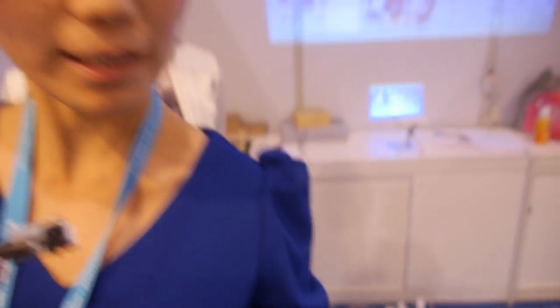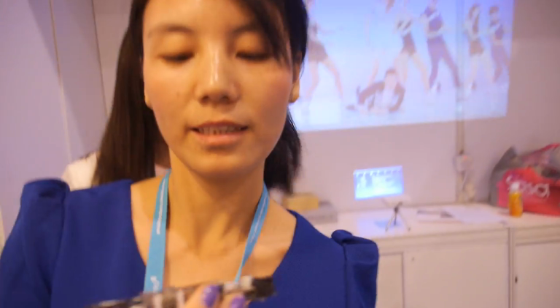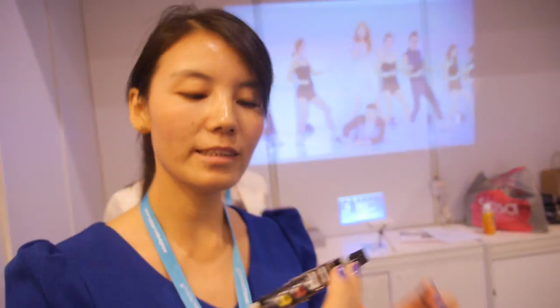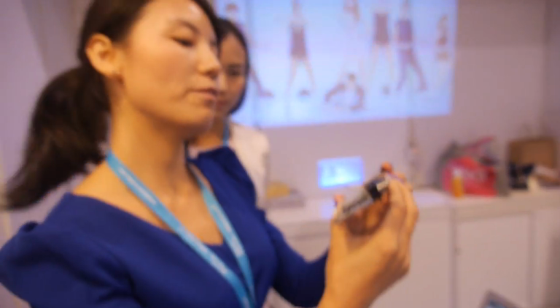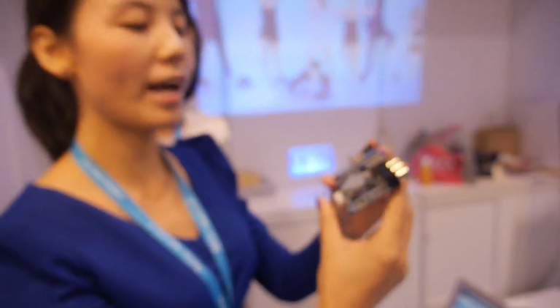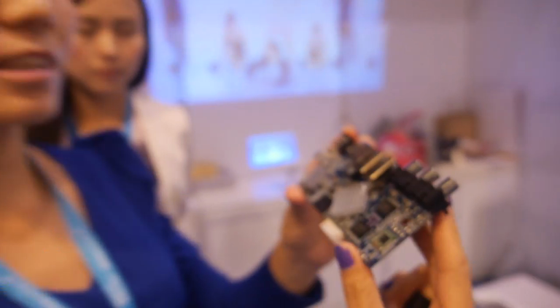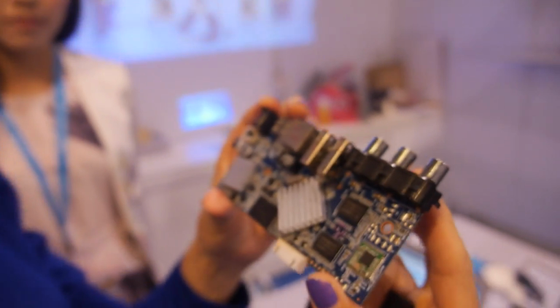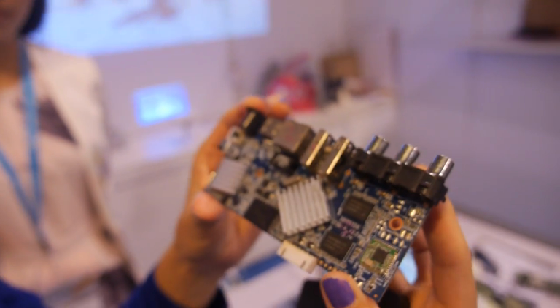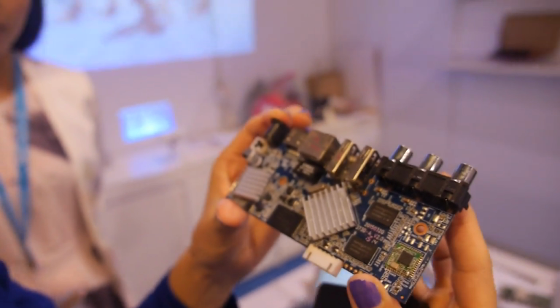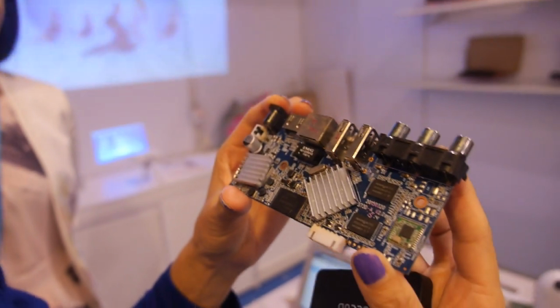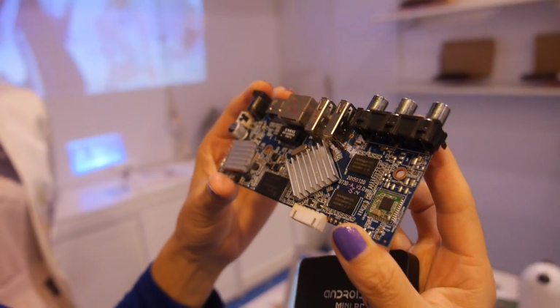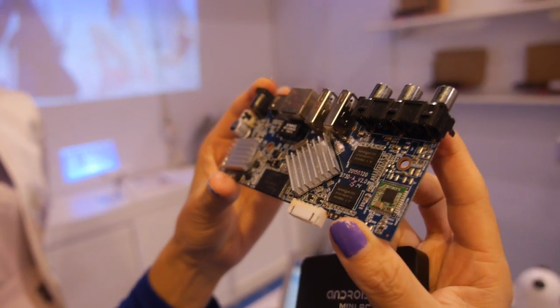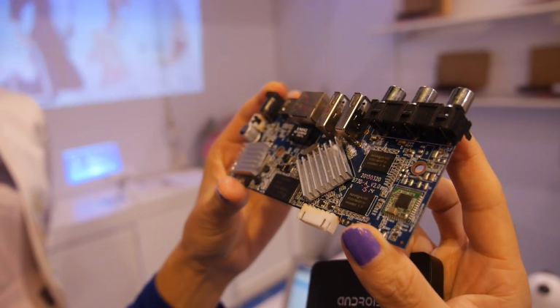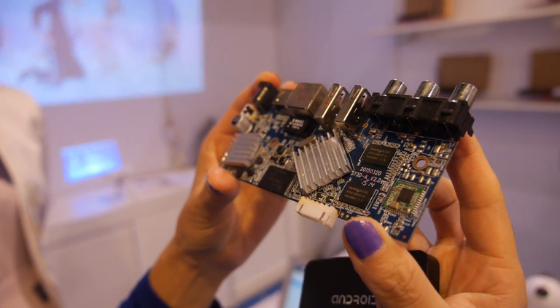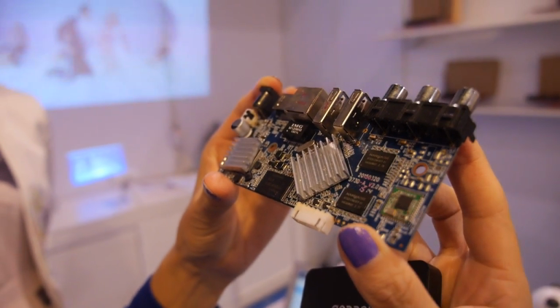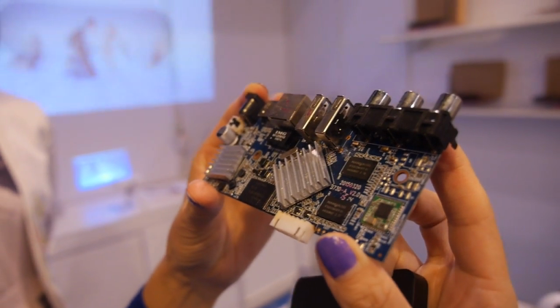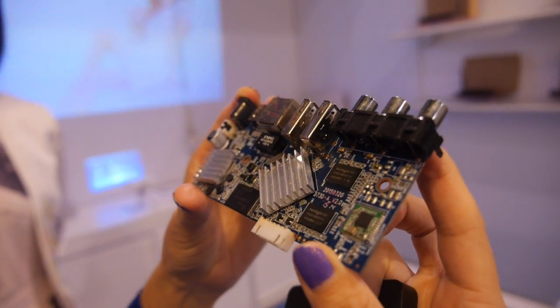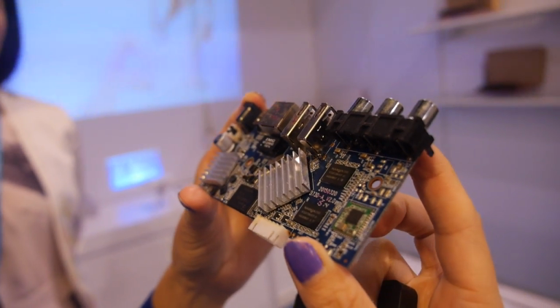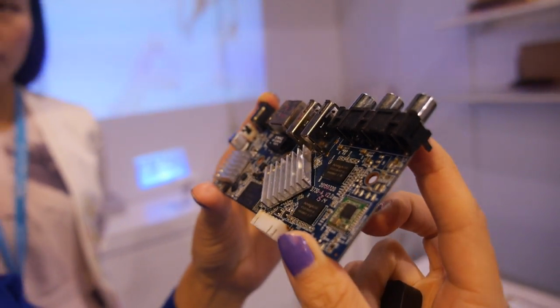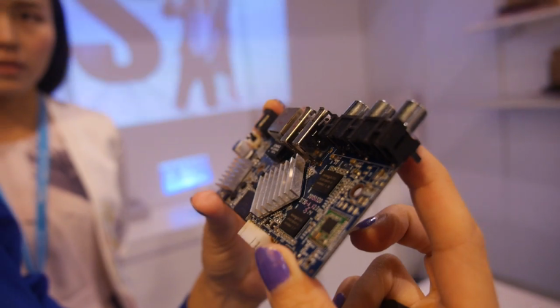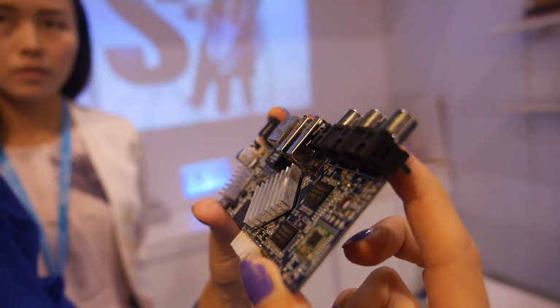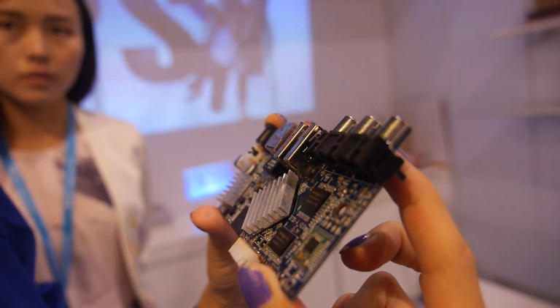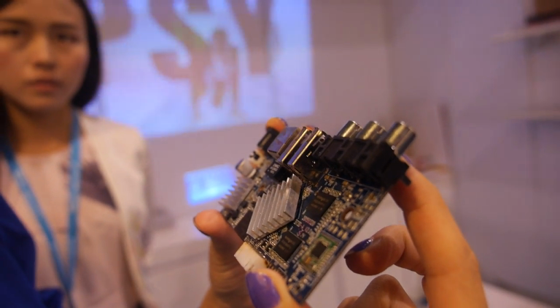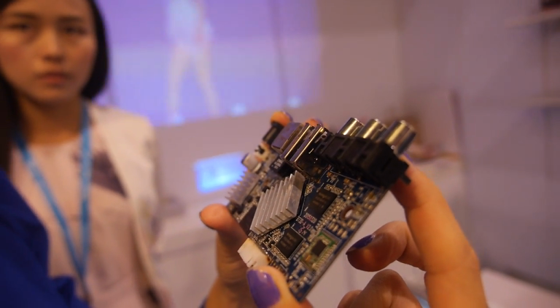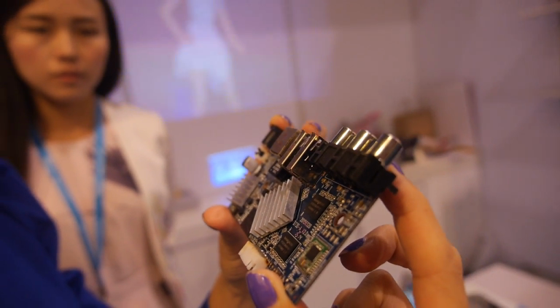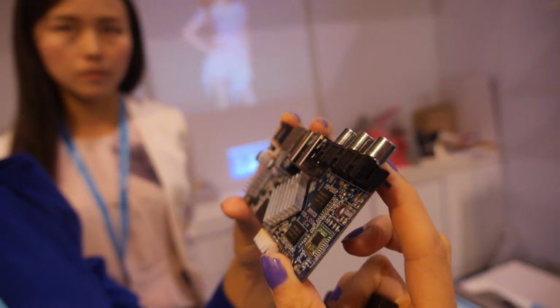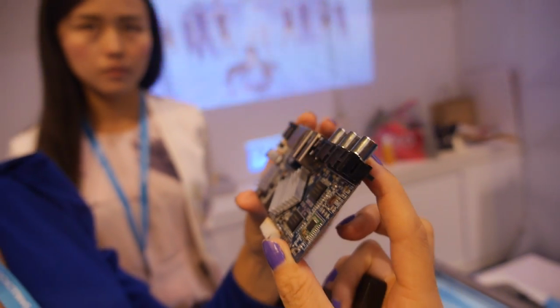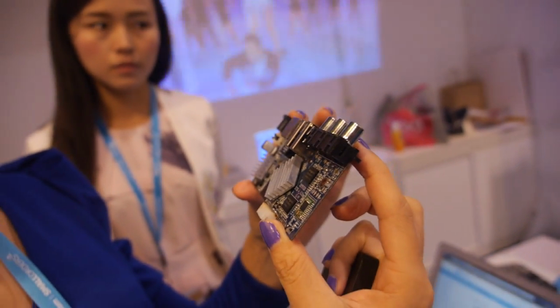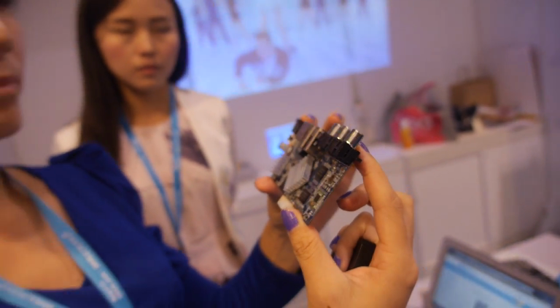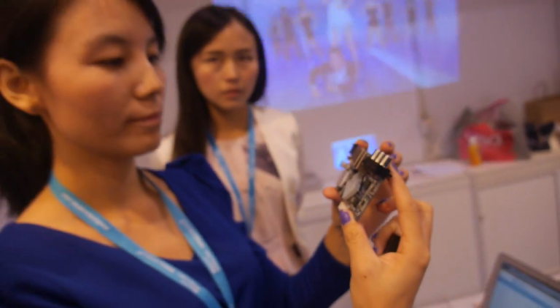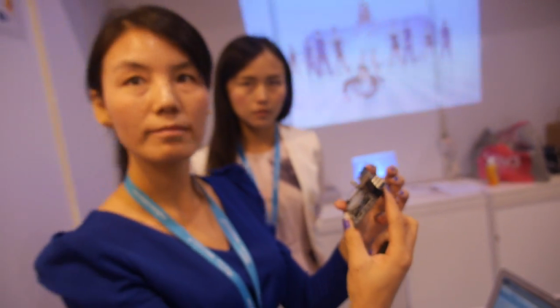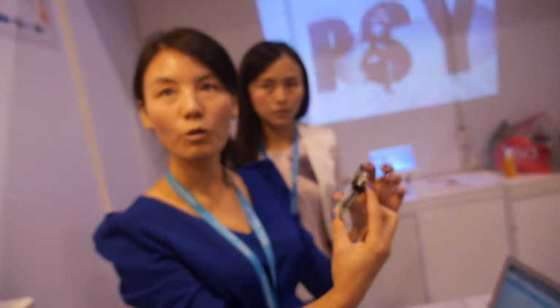And this one is for the Actions solution. ATM7039. This is a quad core — quad core ARM Cortex A5.